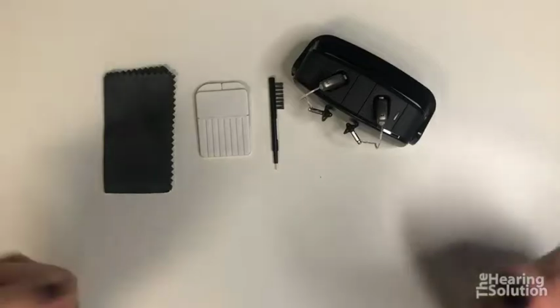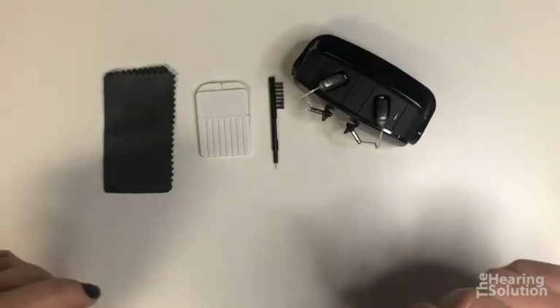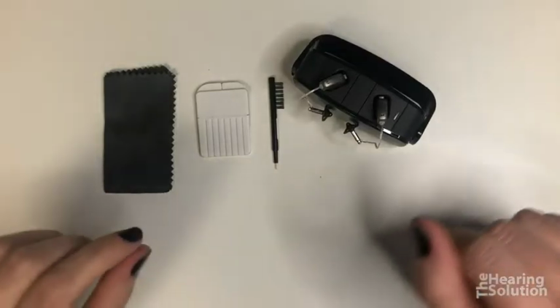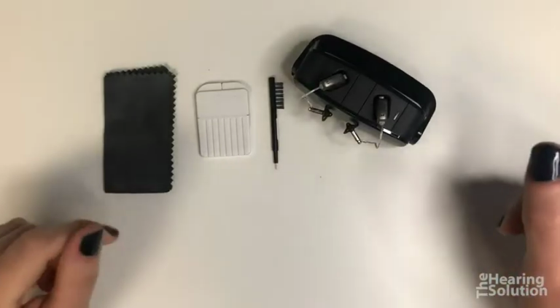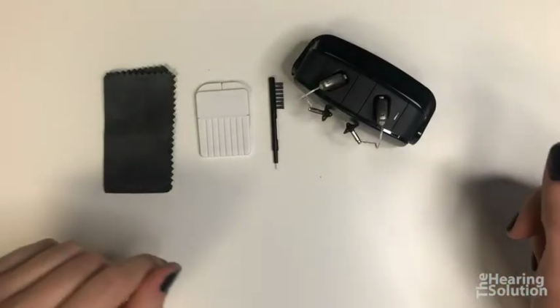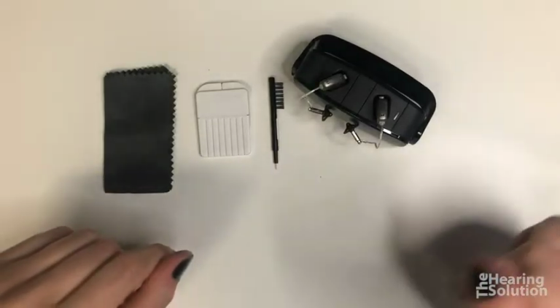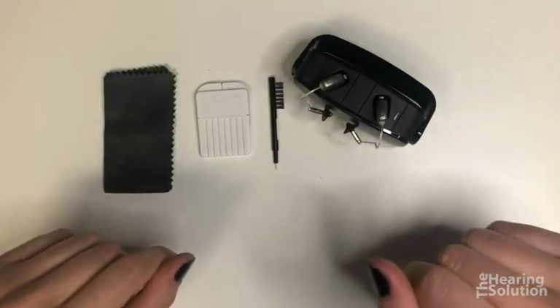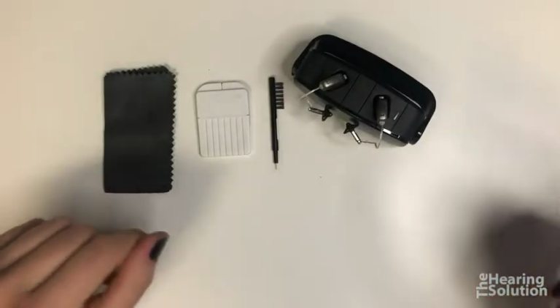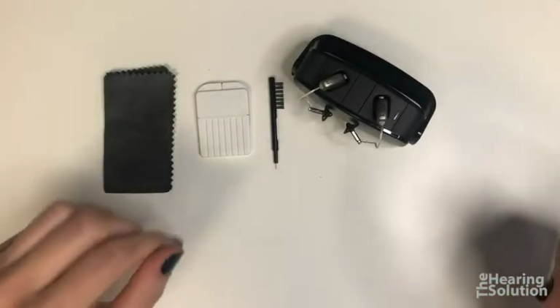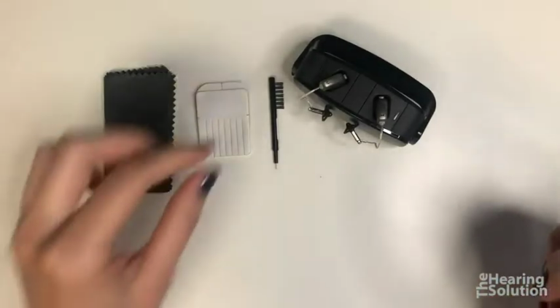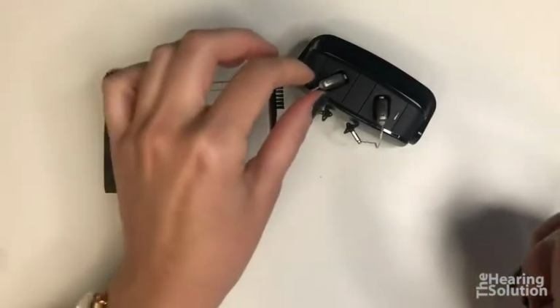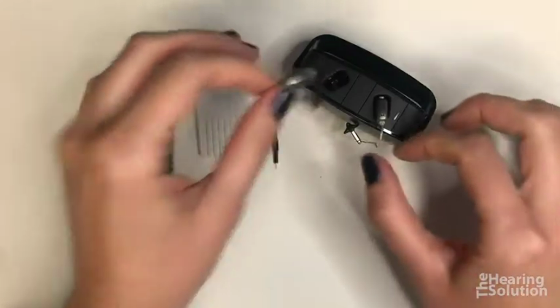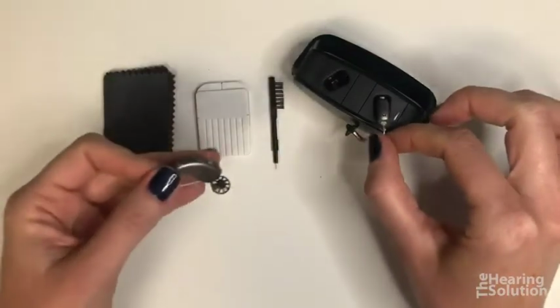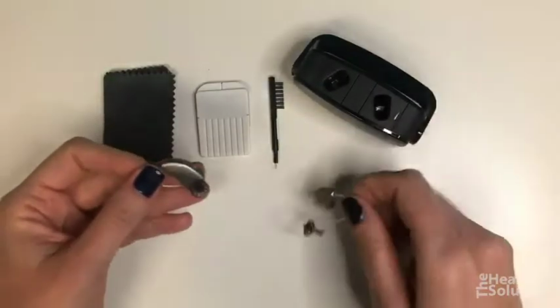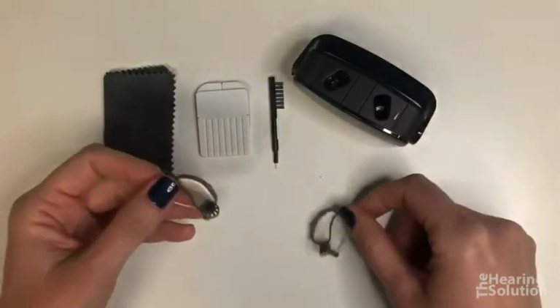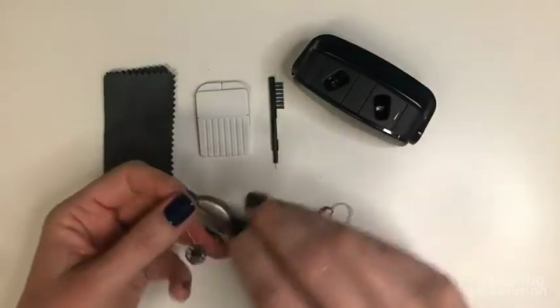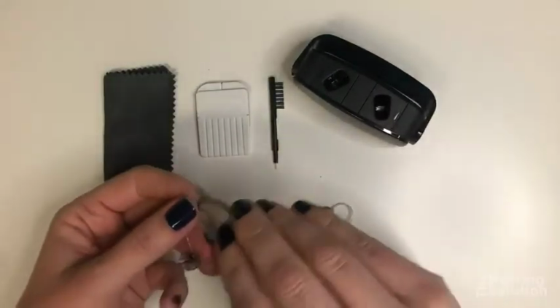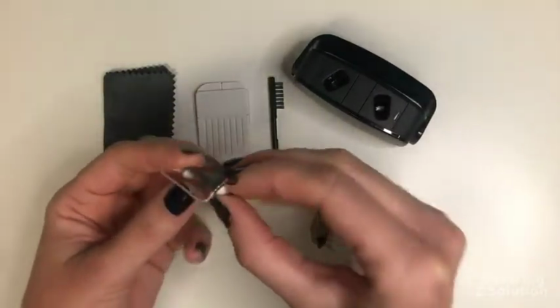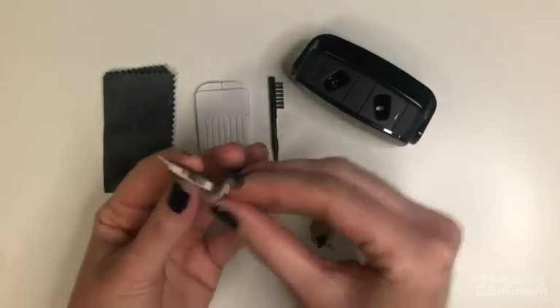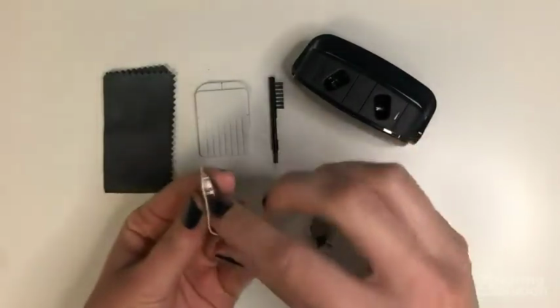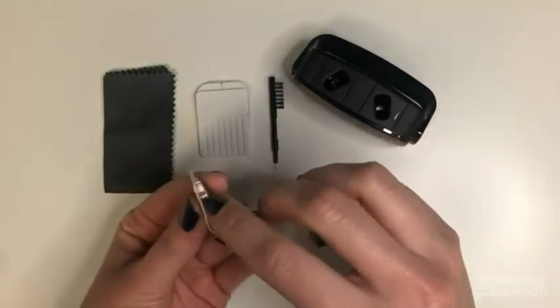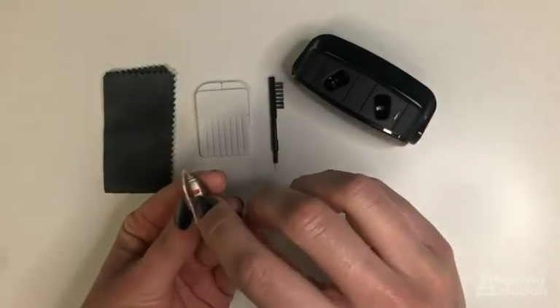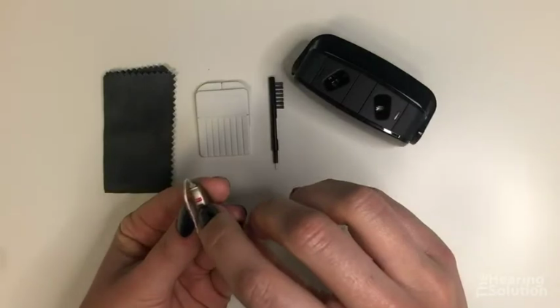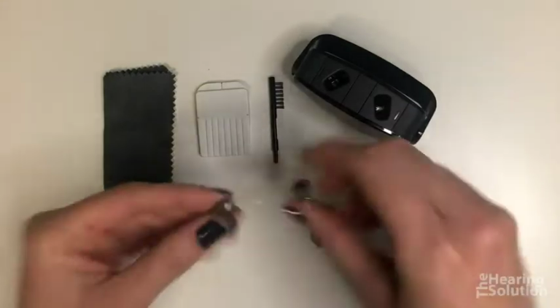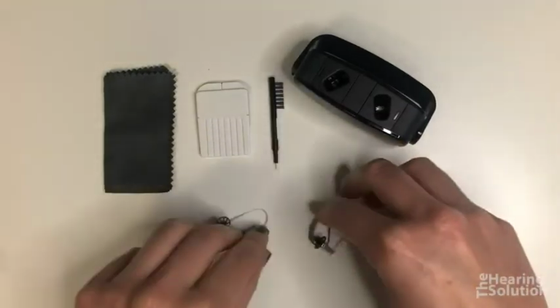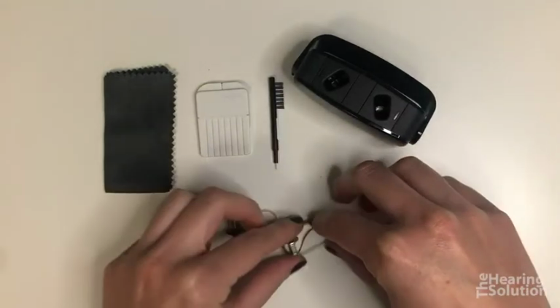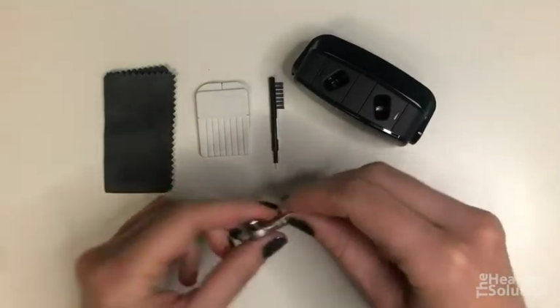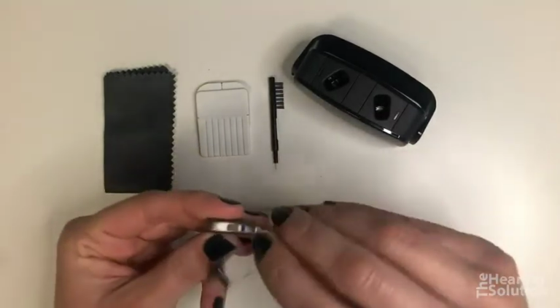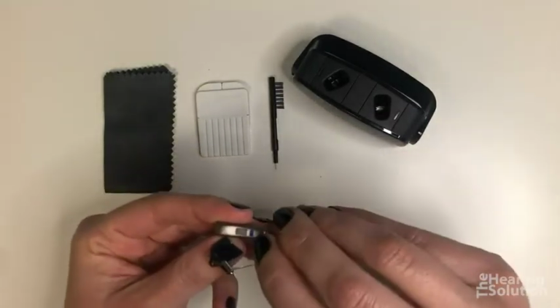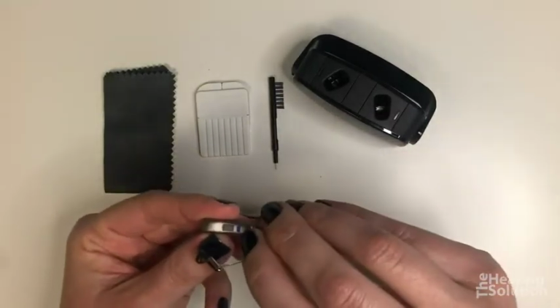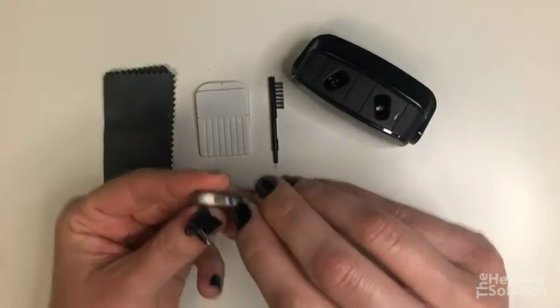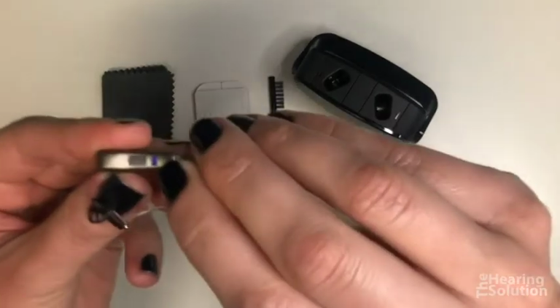I'd like to show you how to clean your Widex Moment hearing aids. What you'll do is take them out of the charger or off your ears. The red is for your right ear and the blue is for your left ear.